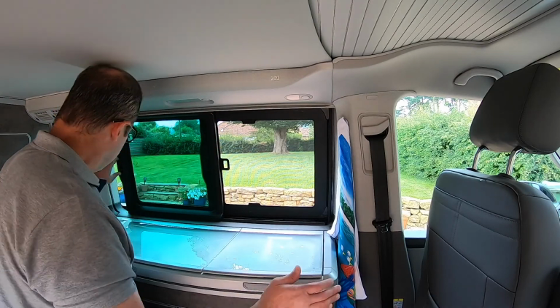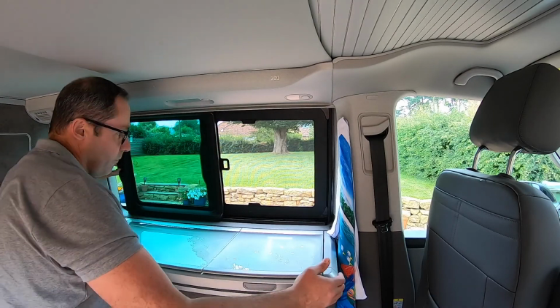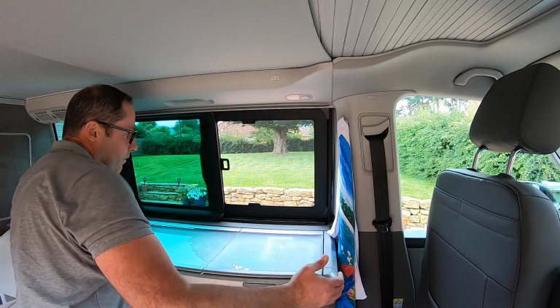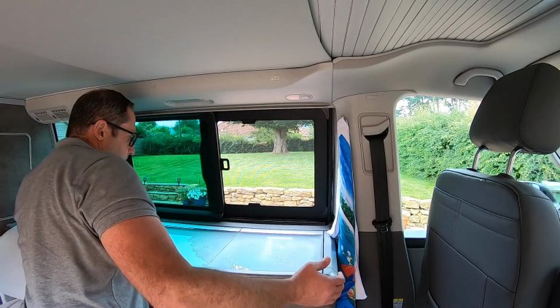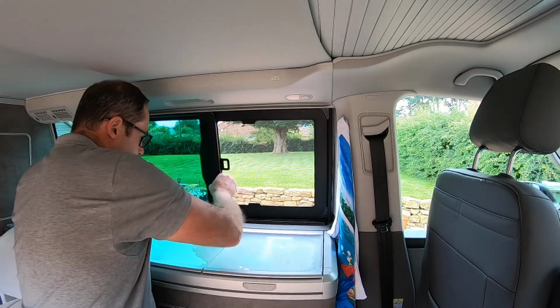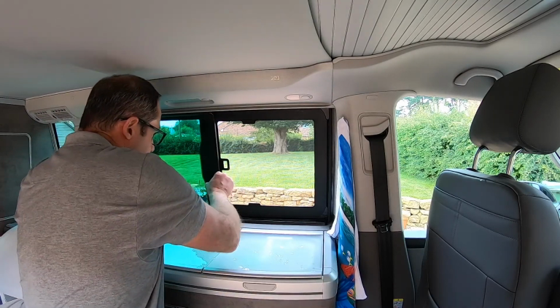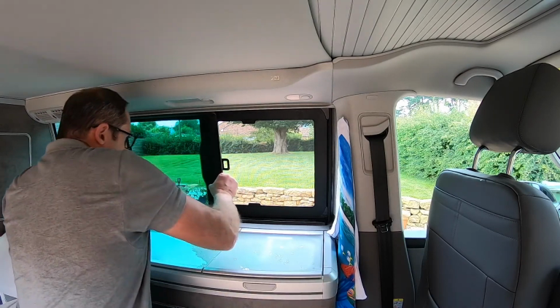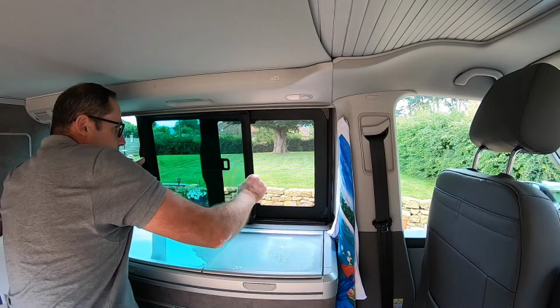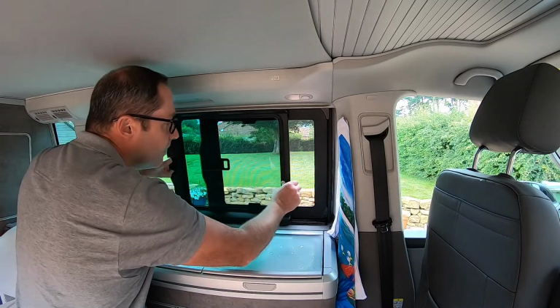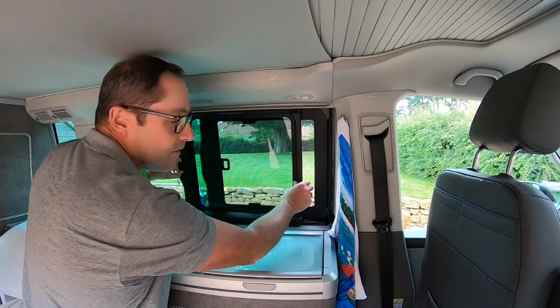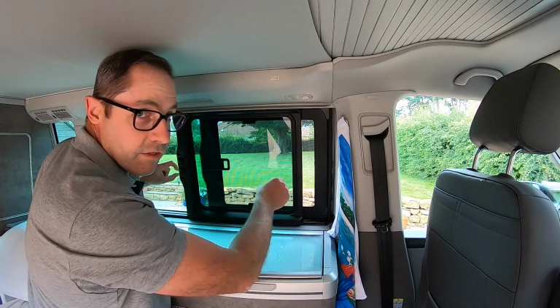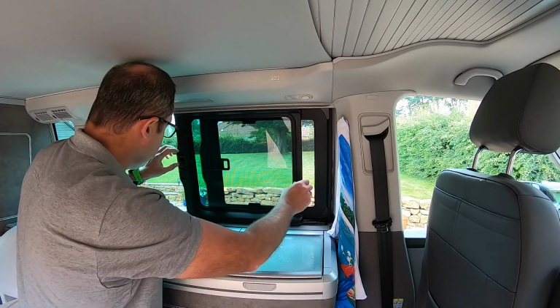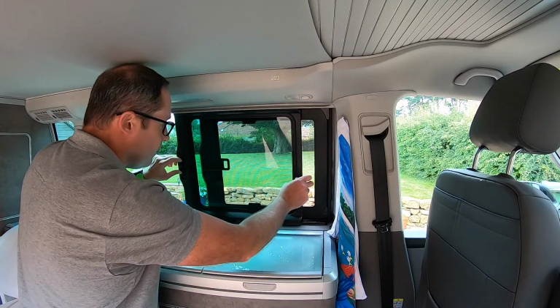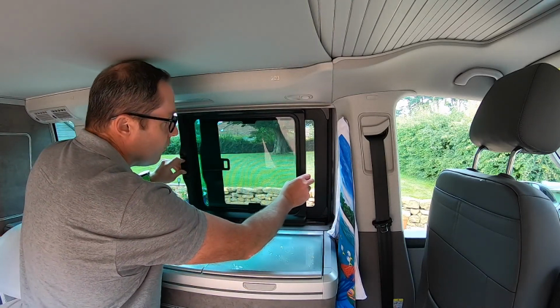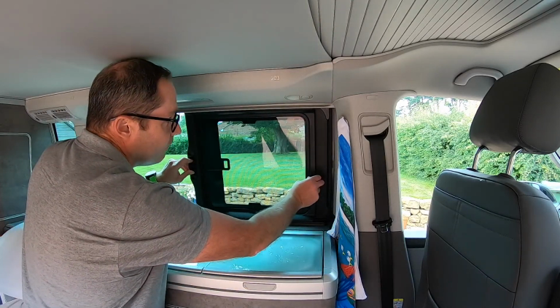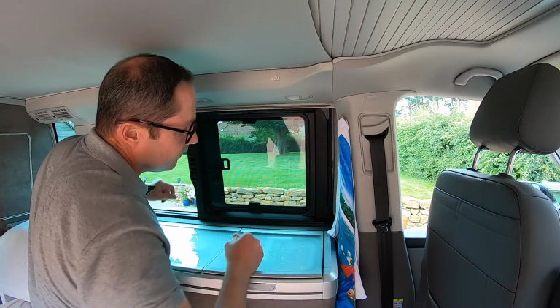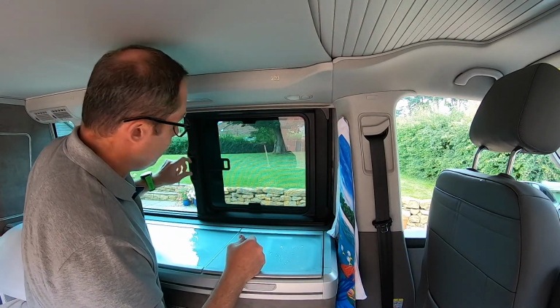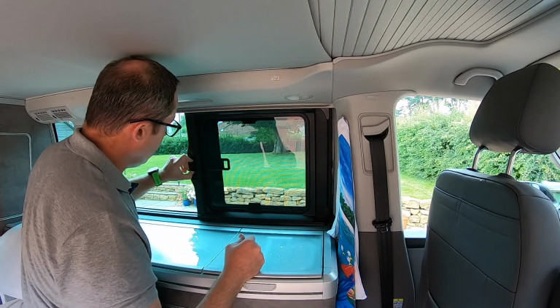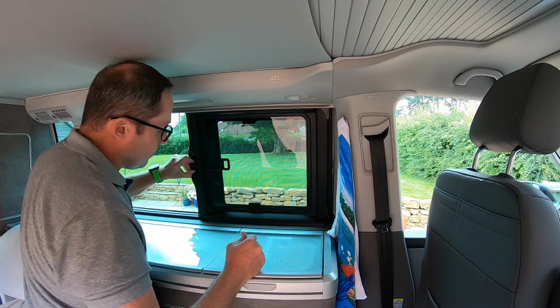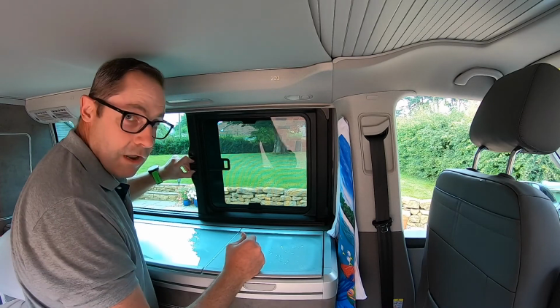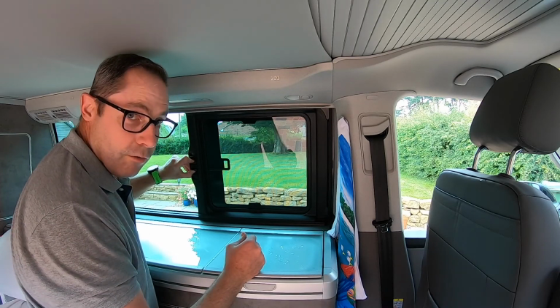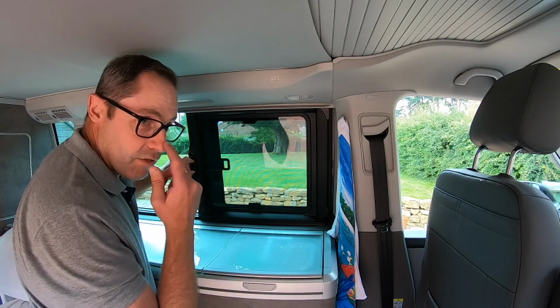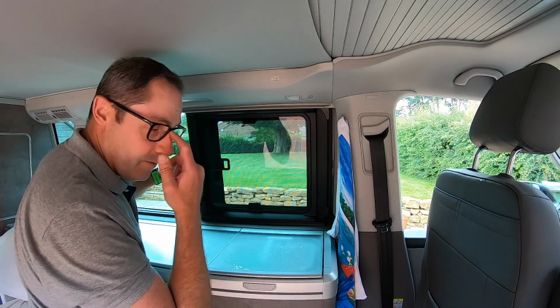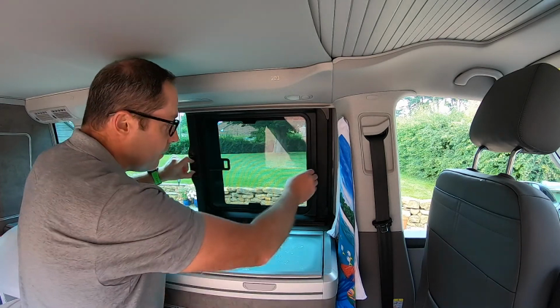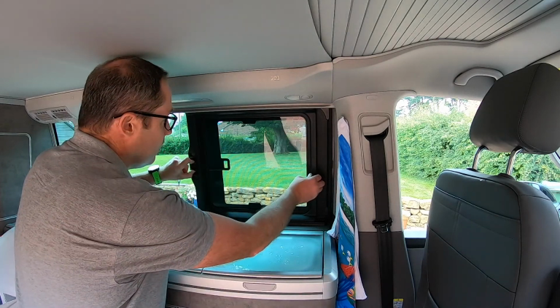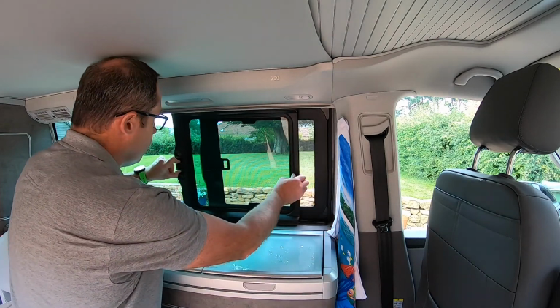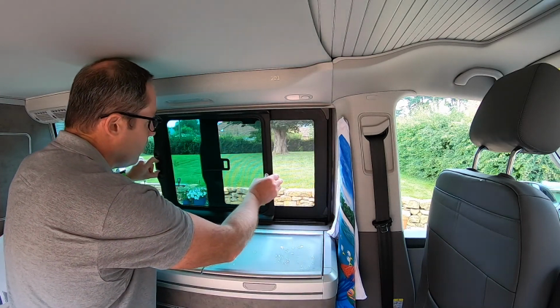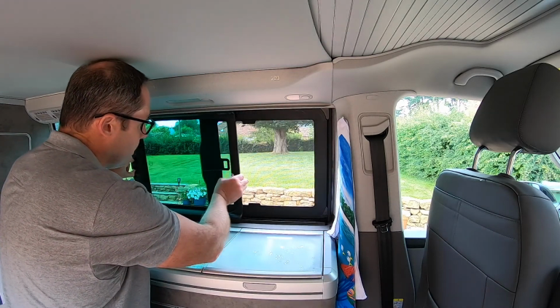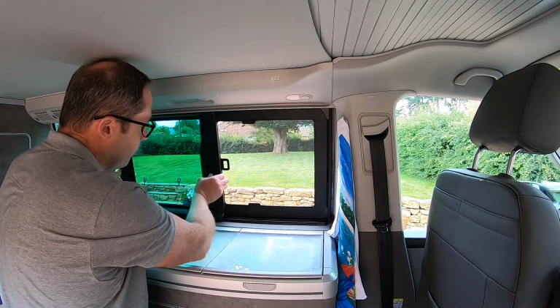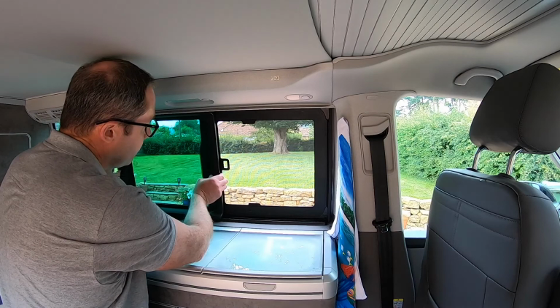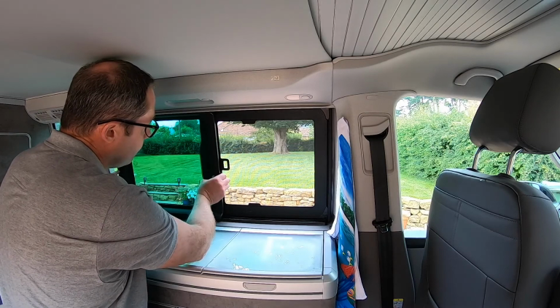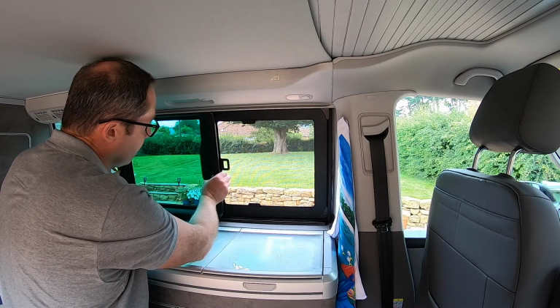You can shut the window — it's very stiff. You can shut the window to there, but you won't be able to close it all the way. It does say that in the instructions that you can open it fully to there.